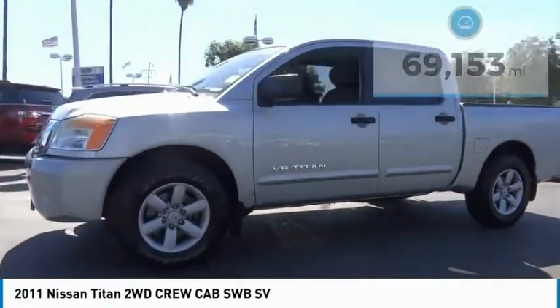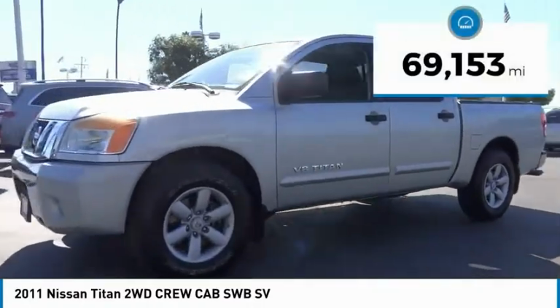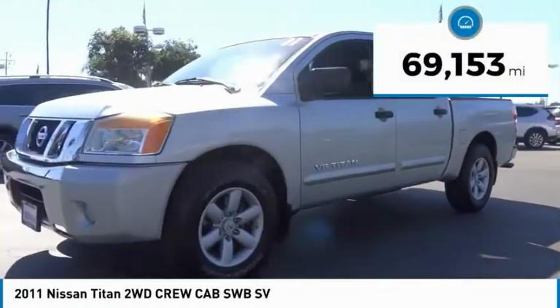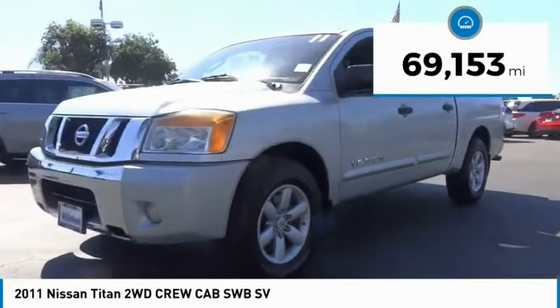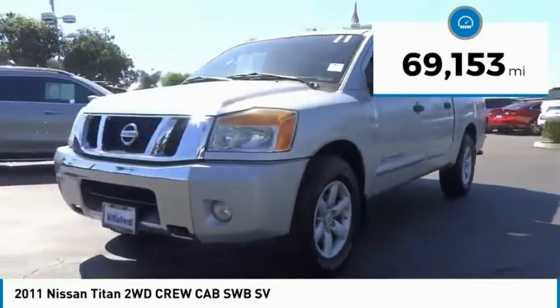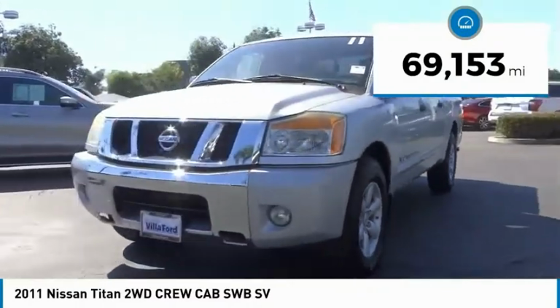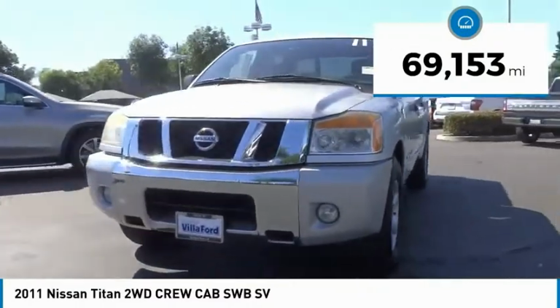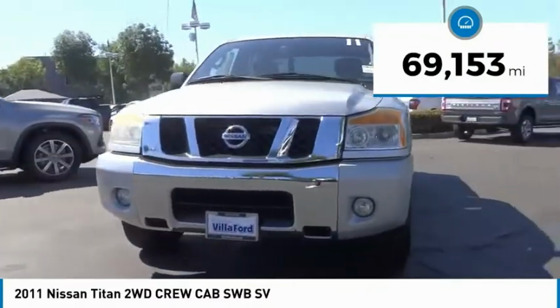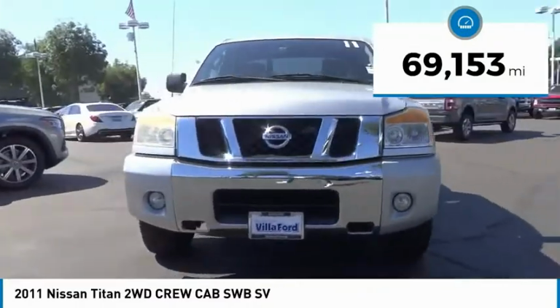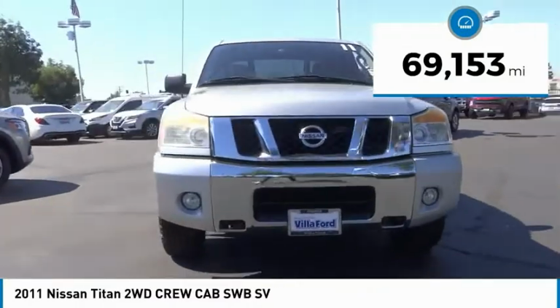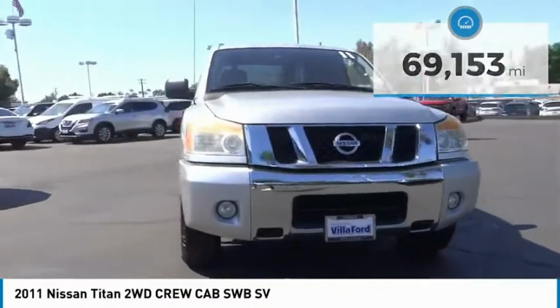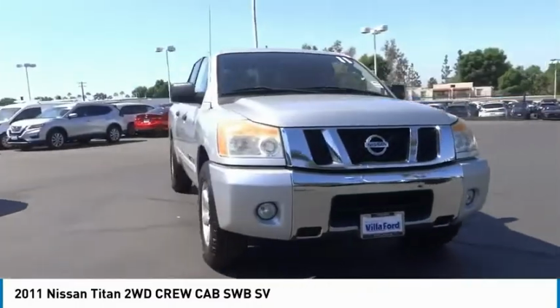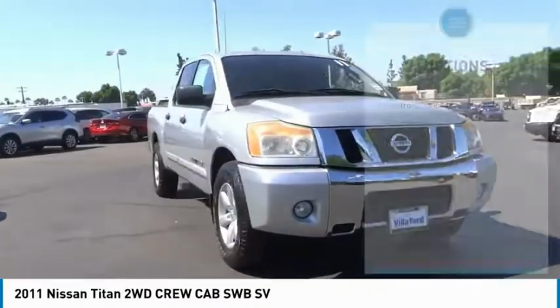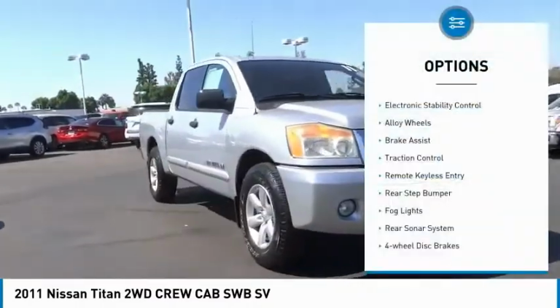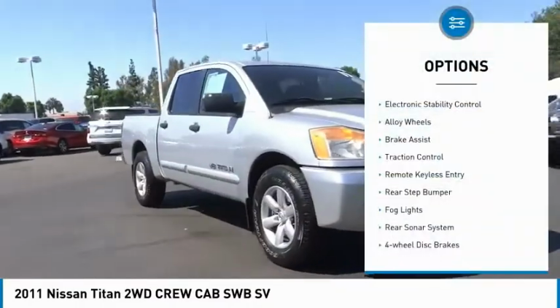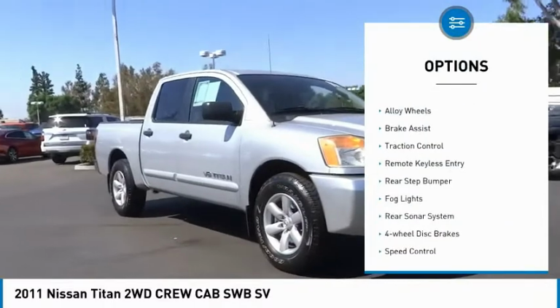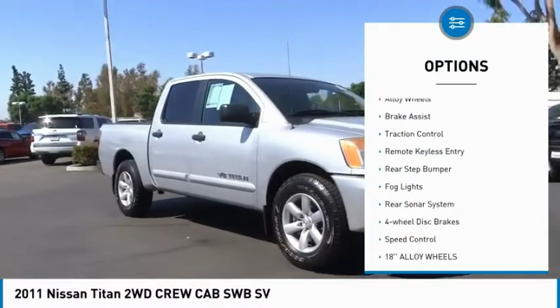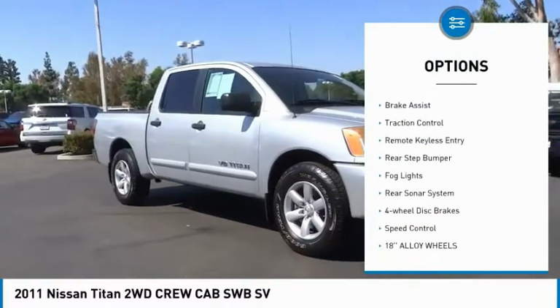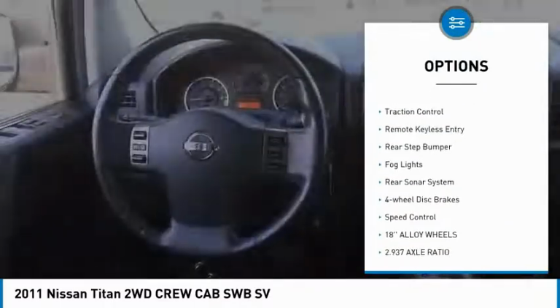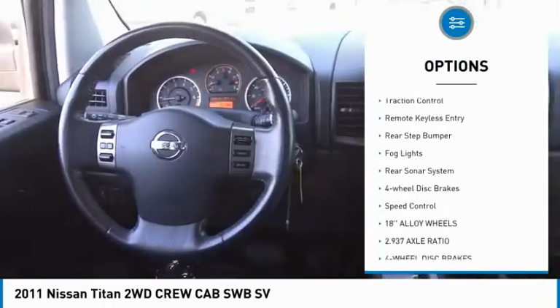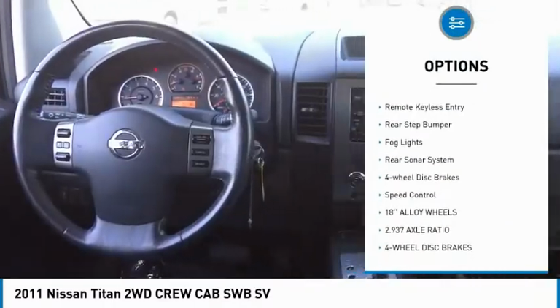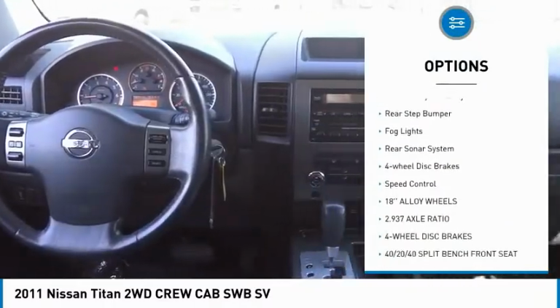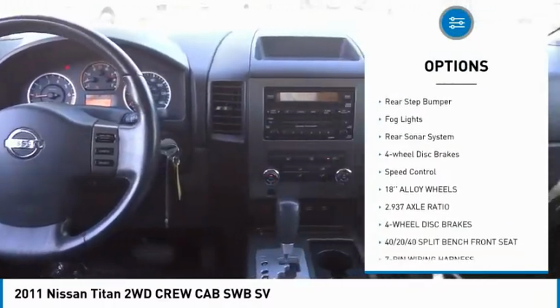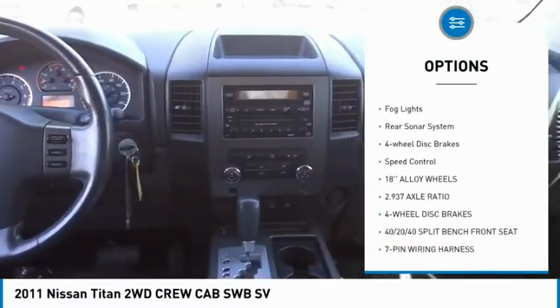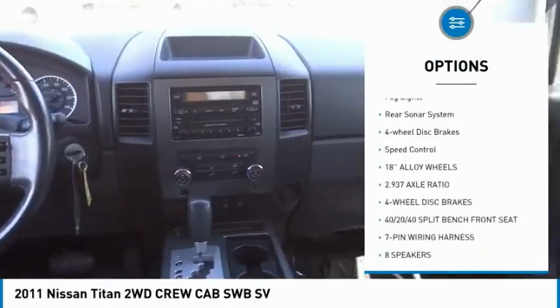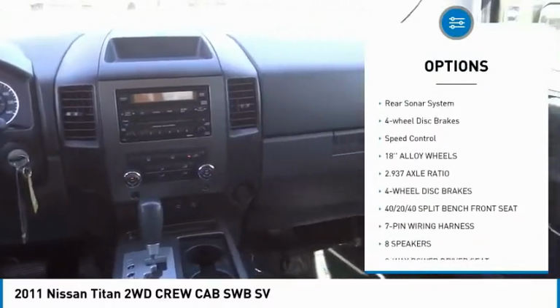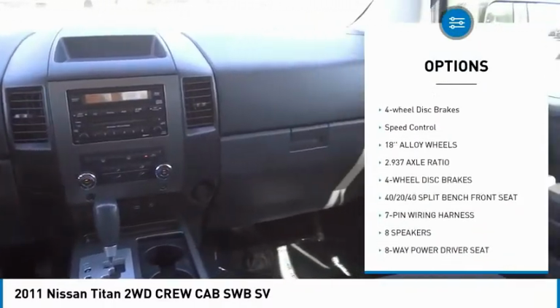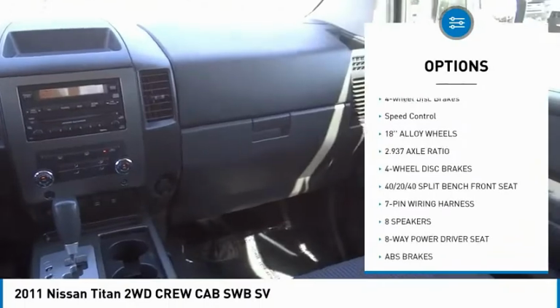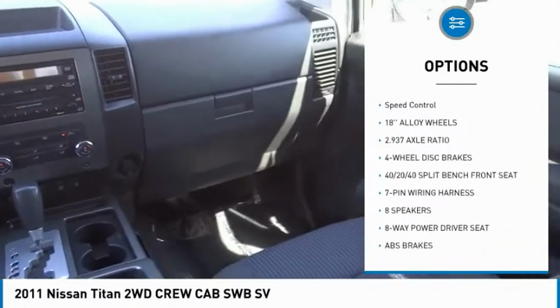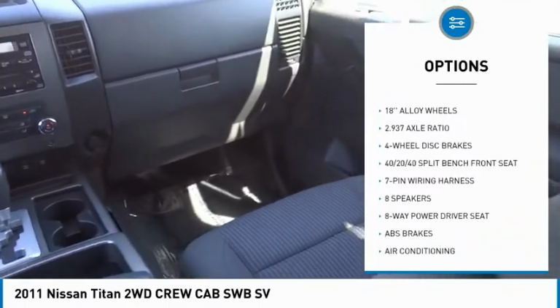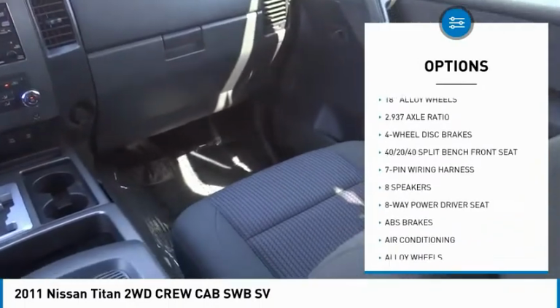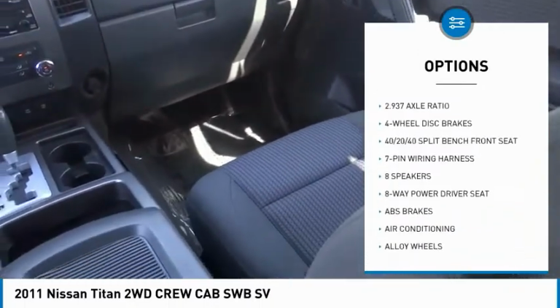This vehicle has less than 70,000 miles. Here are some of this vehicle's great options: electronic stability control, alloy wheels, brake assist, traction control, remote keyless entry, rear step bumper.